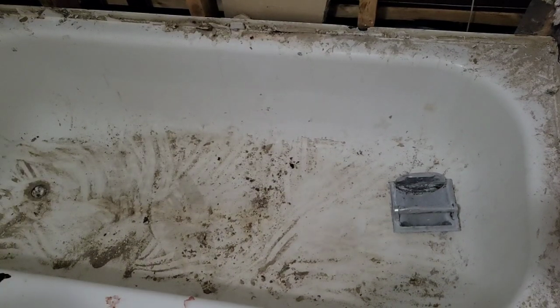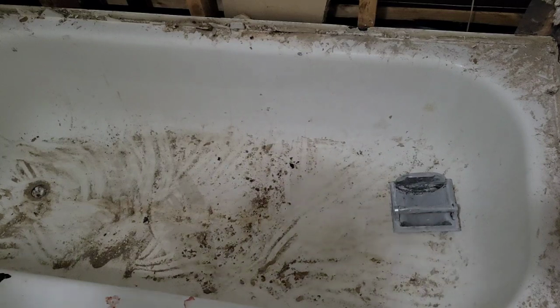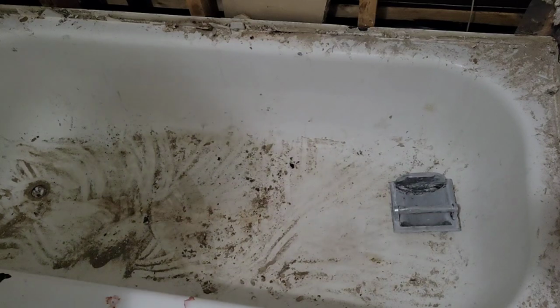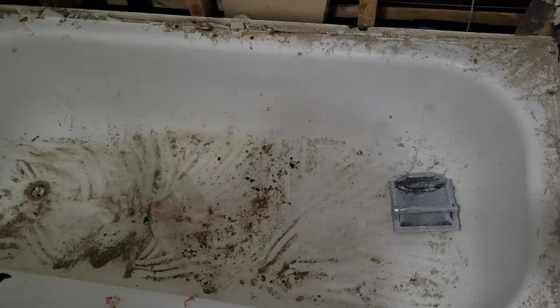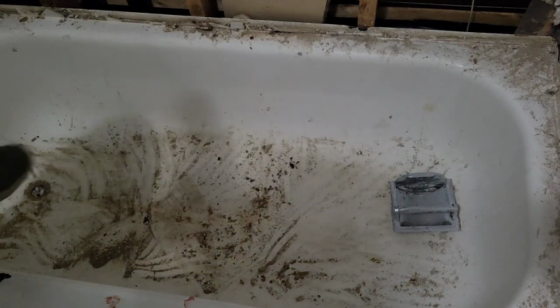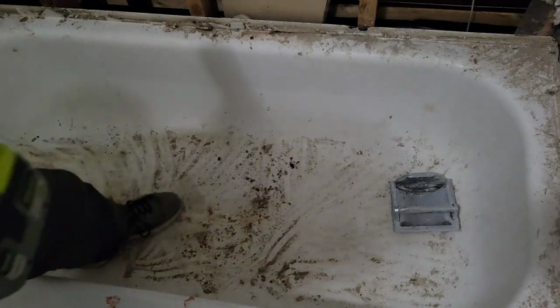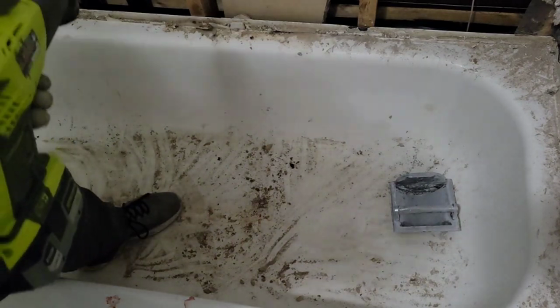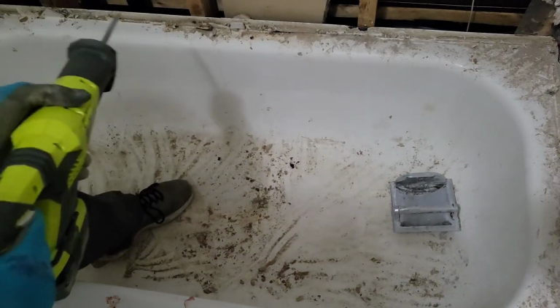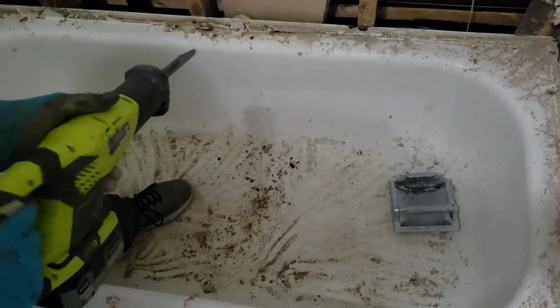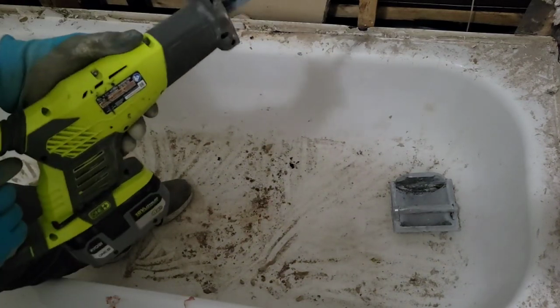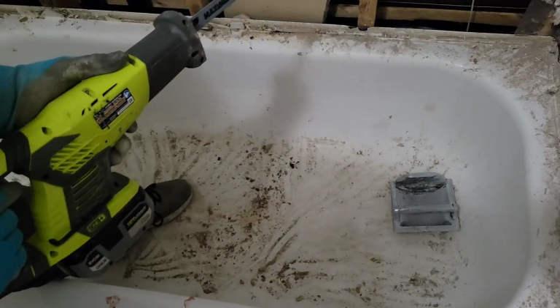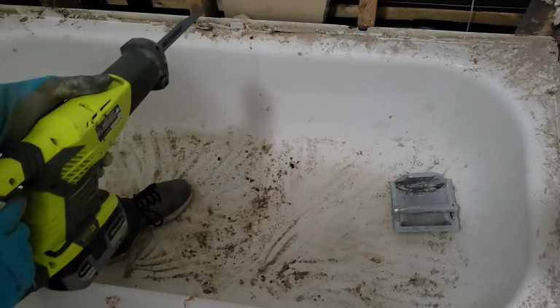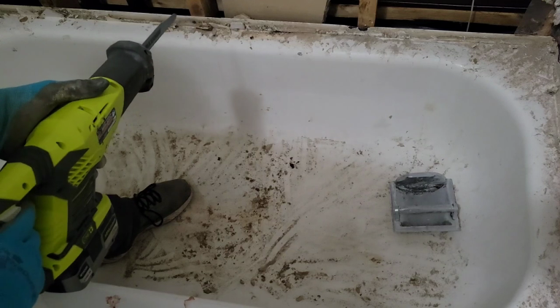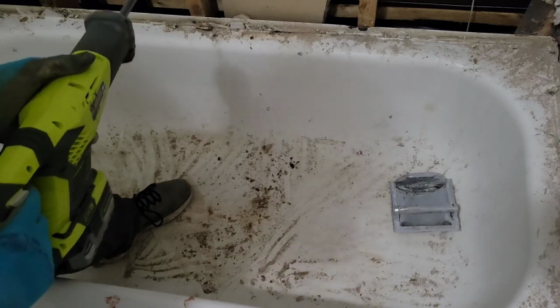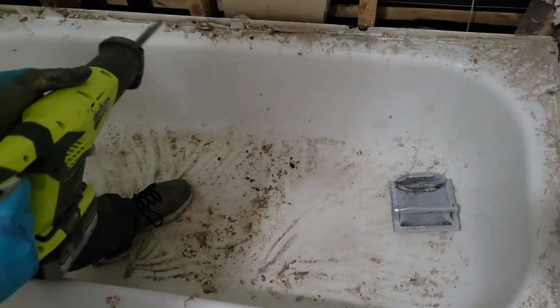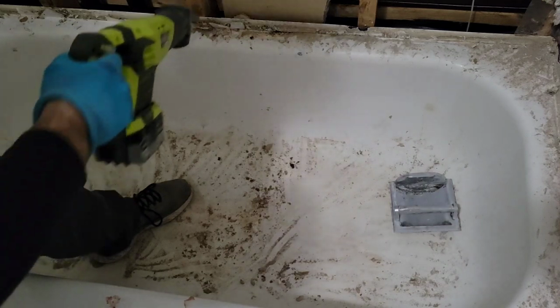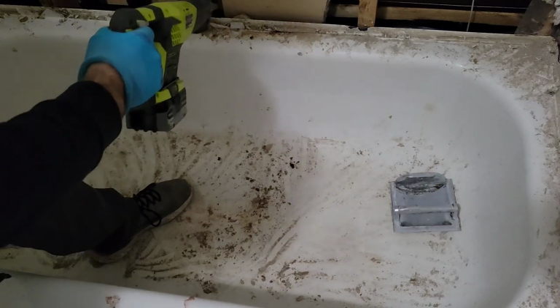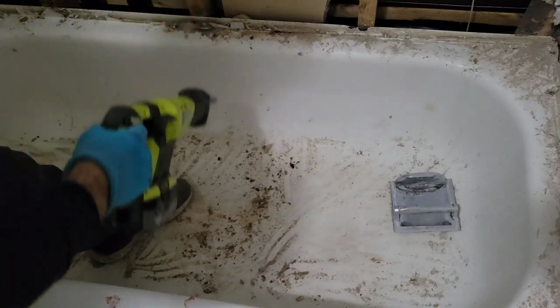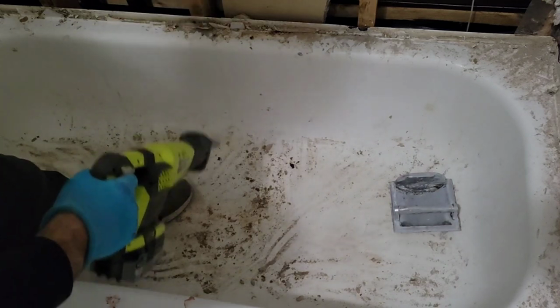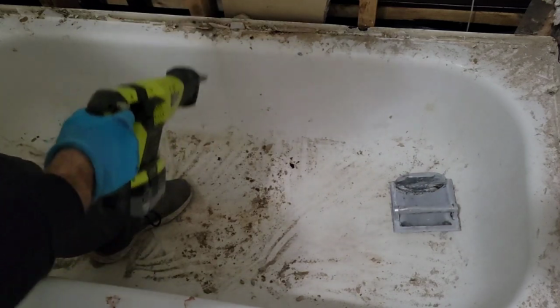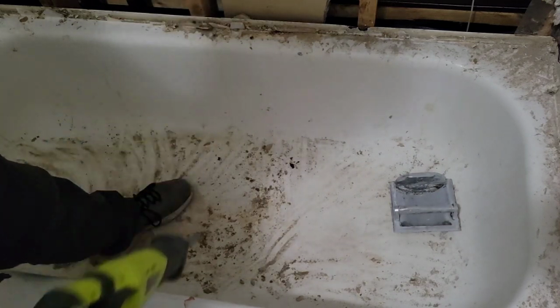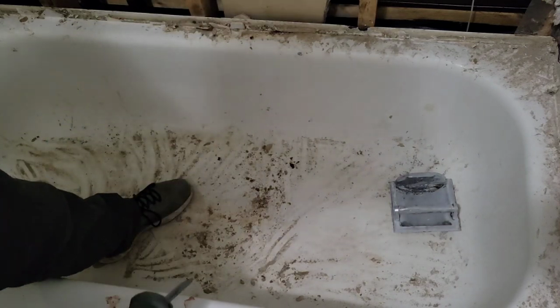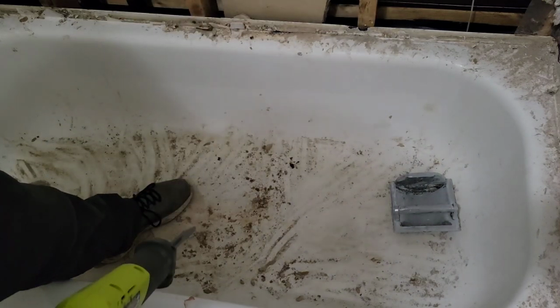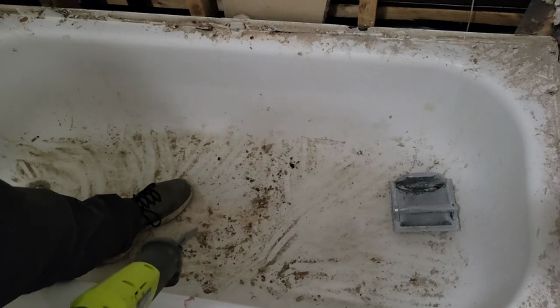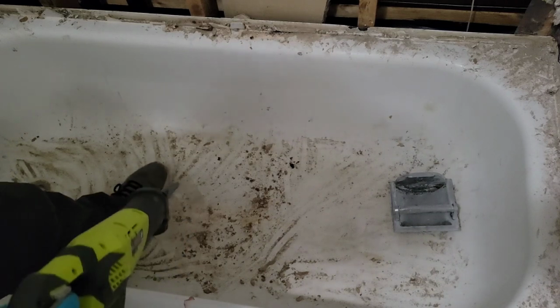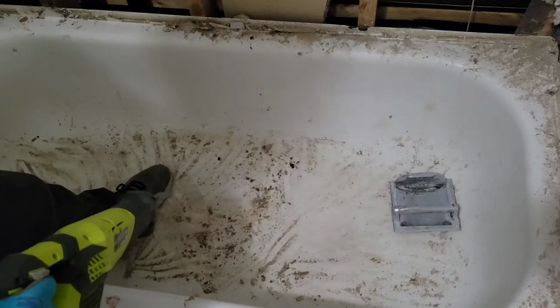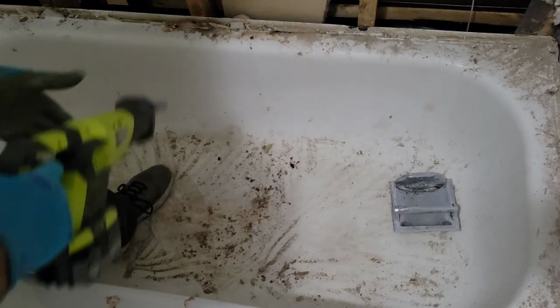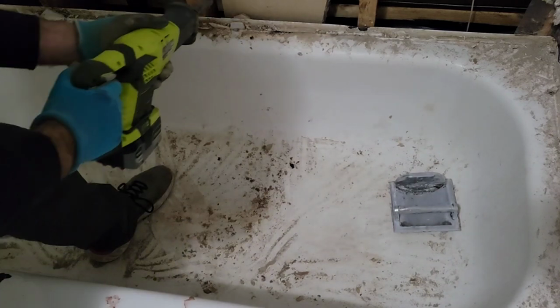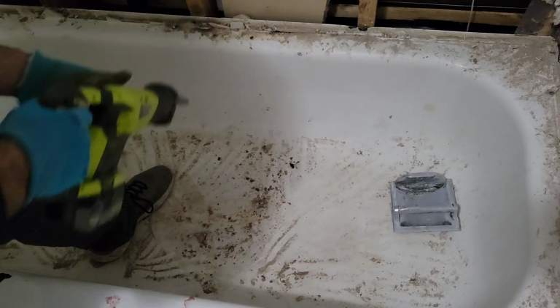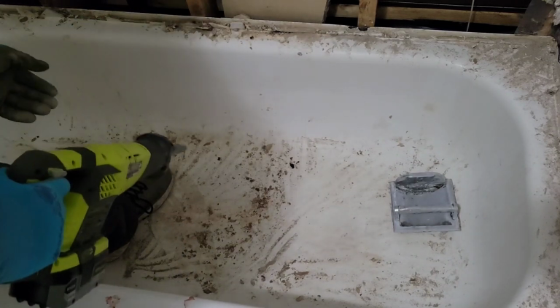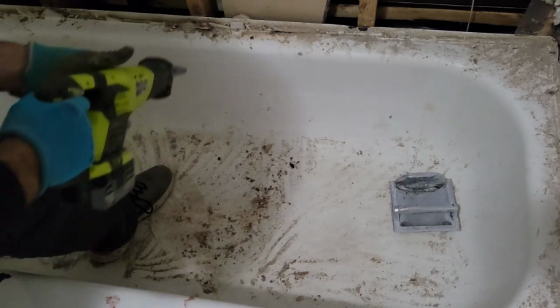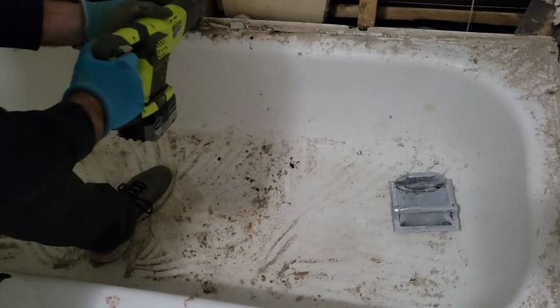All right, so we're doing a demolition project — it doesn't need to be perfect. We're just going to try to do some kind of a straight line and go across the bathtub. The bathtub is a metal tub.